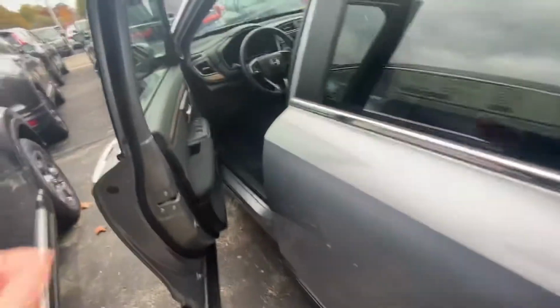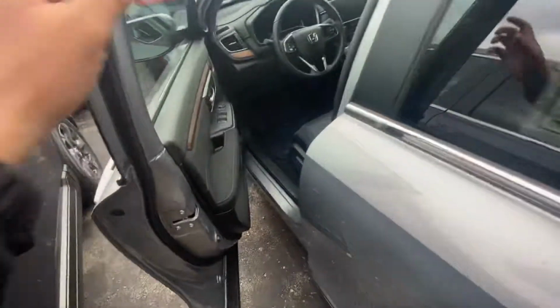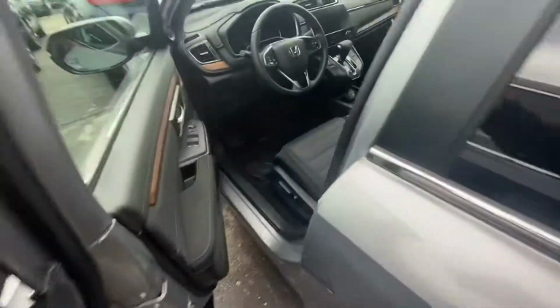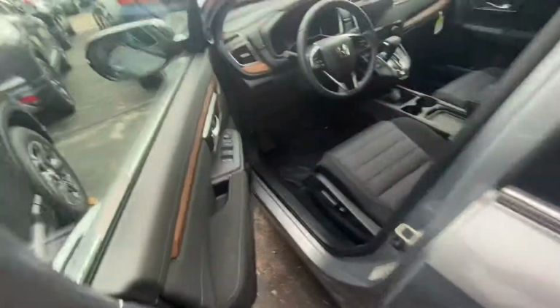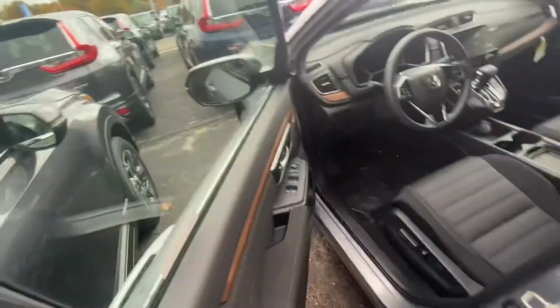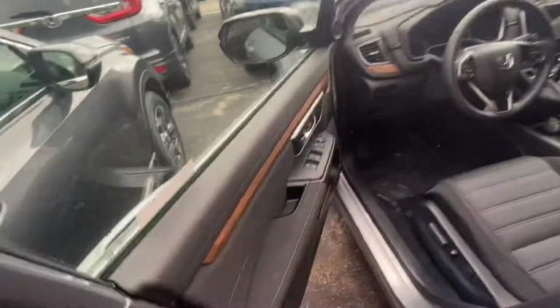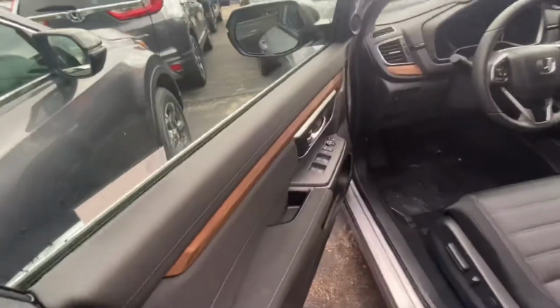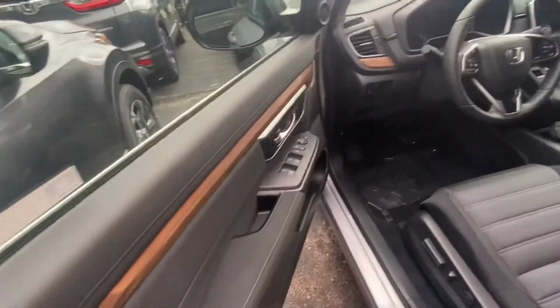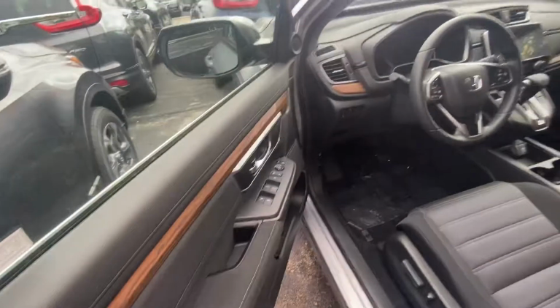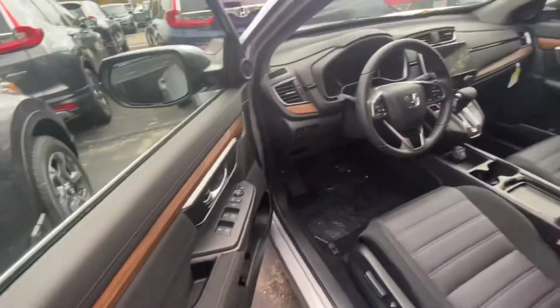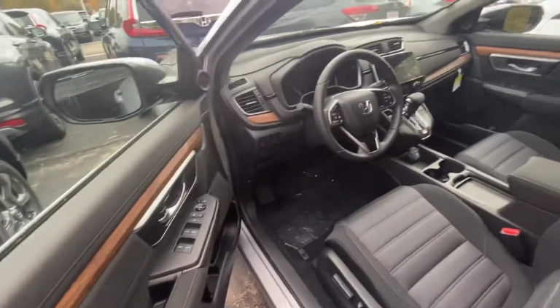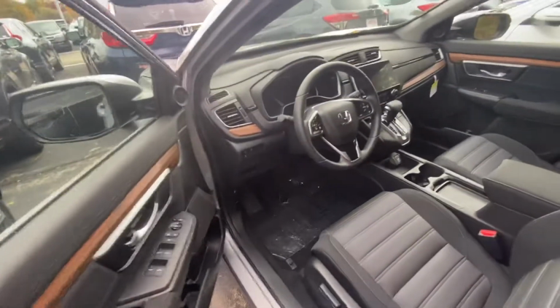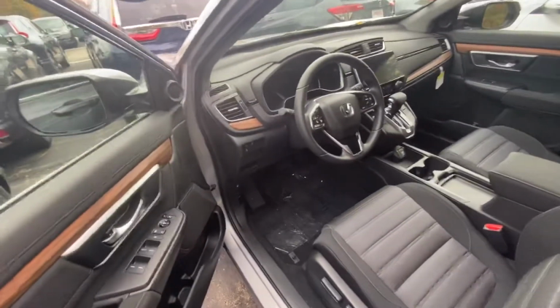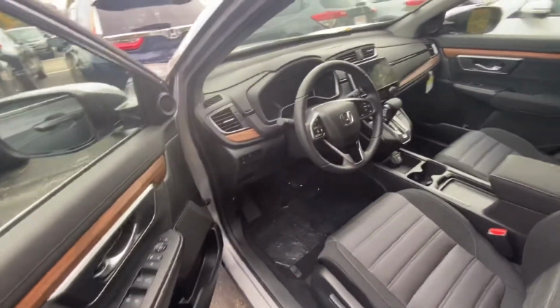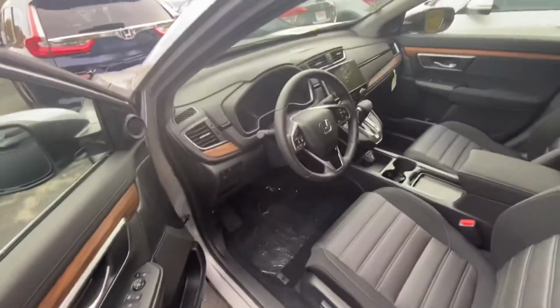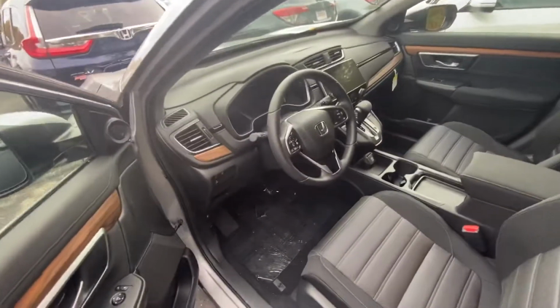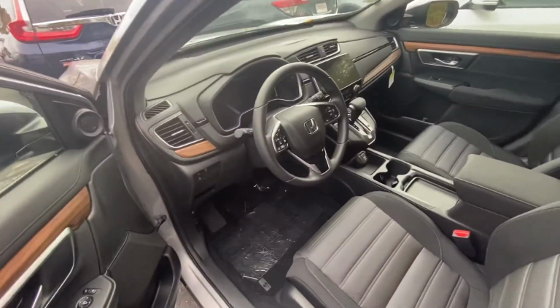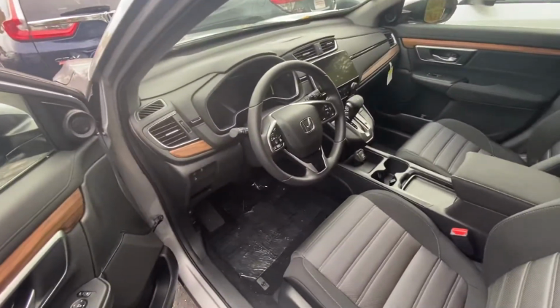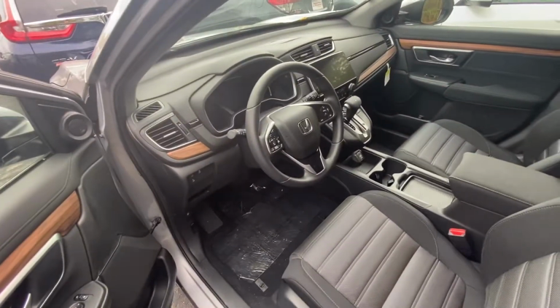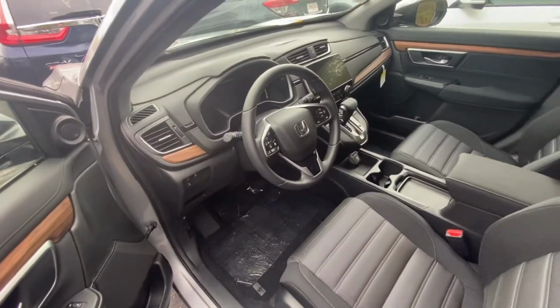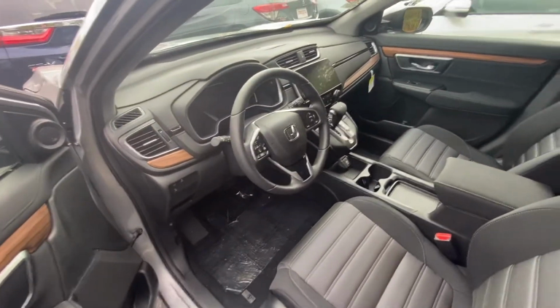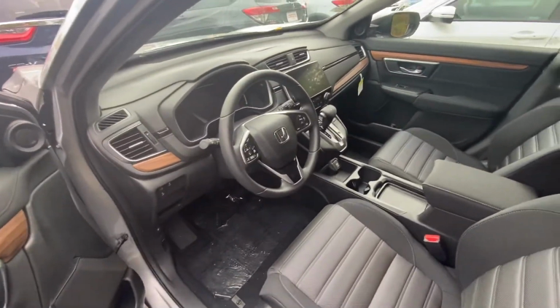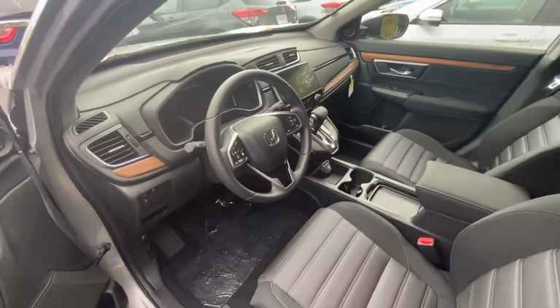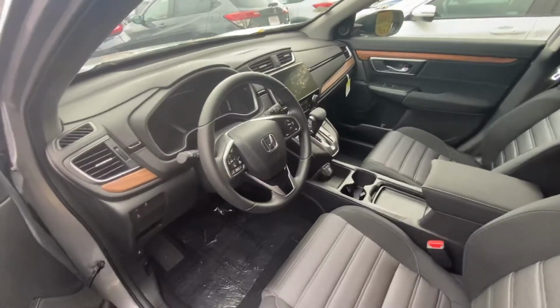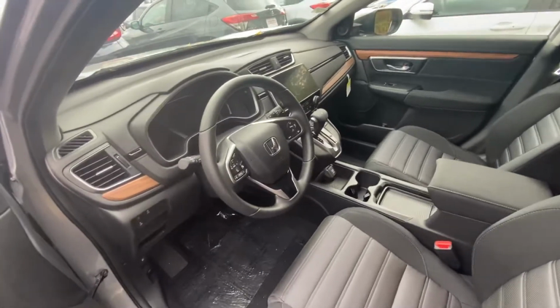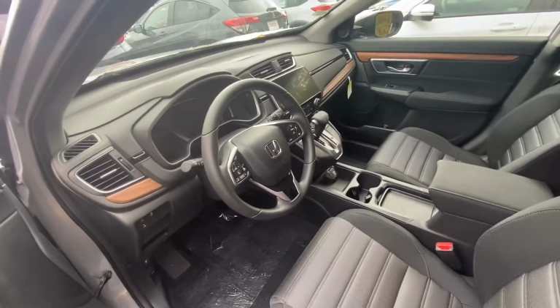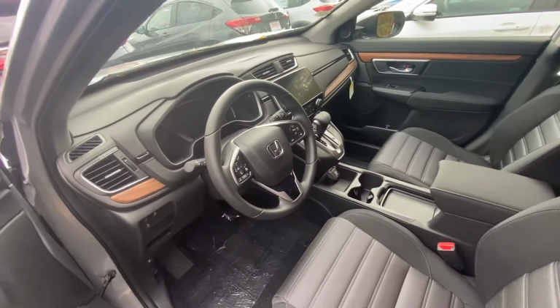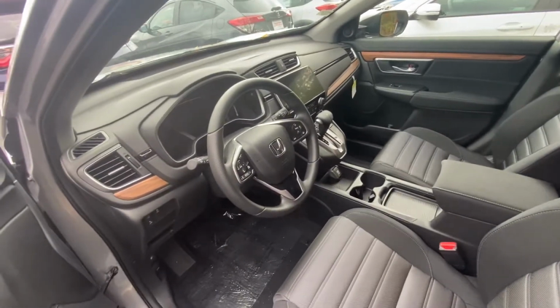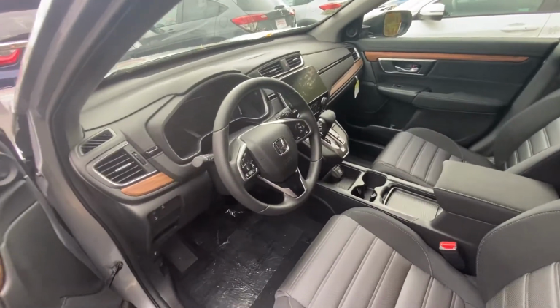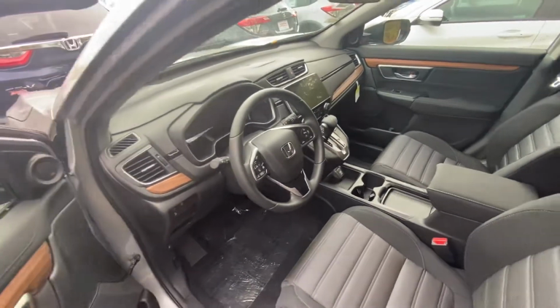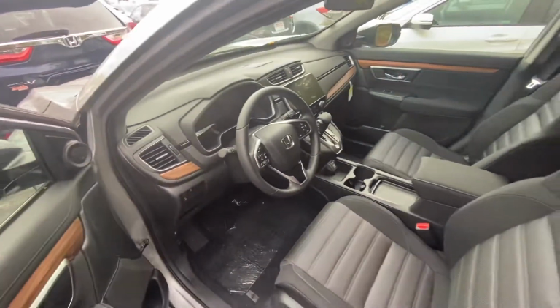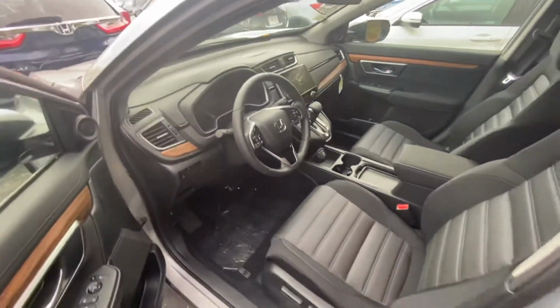I really love the wood trim they did on these new models — it really accents the interior nicely. You can make or take phone calls right here from your steering wheel. You also have your Apple CarPlay, Android Auto, and your audio controls.